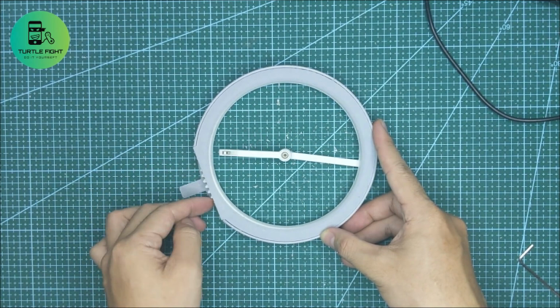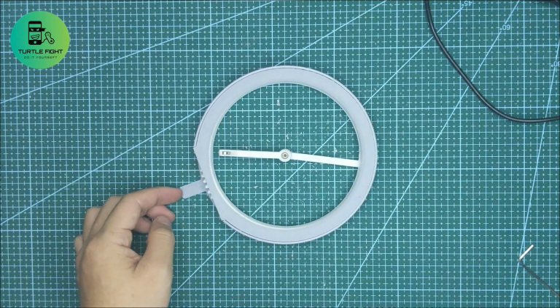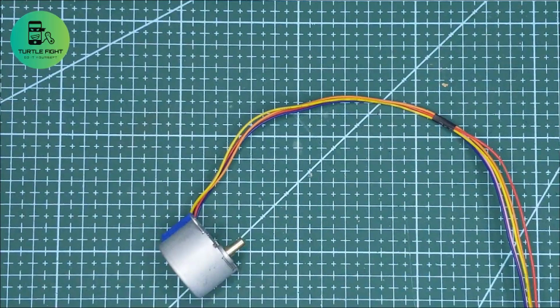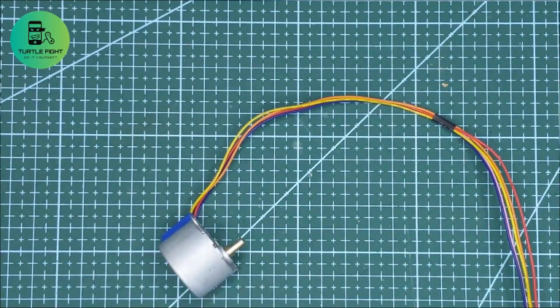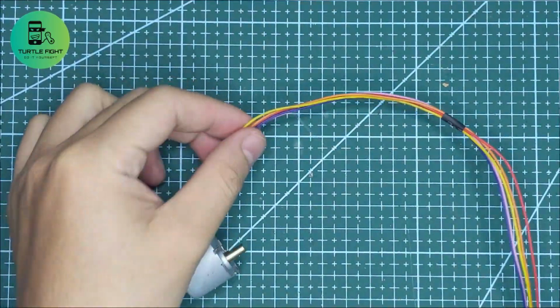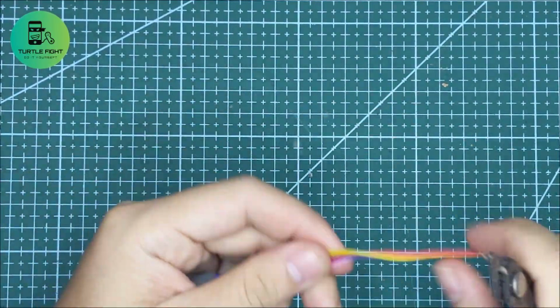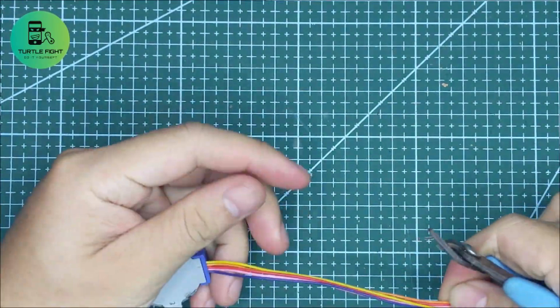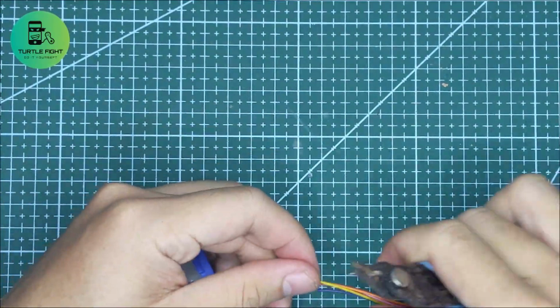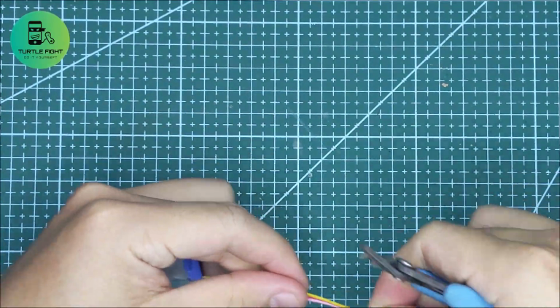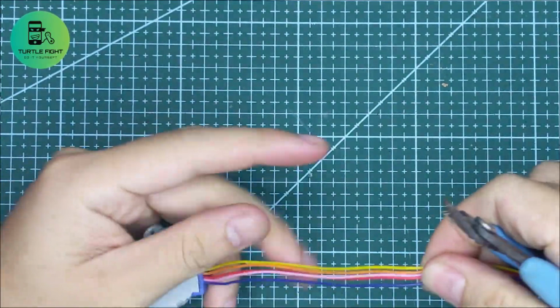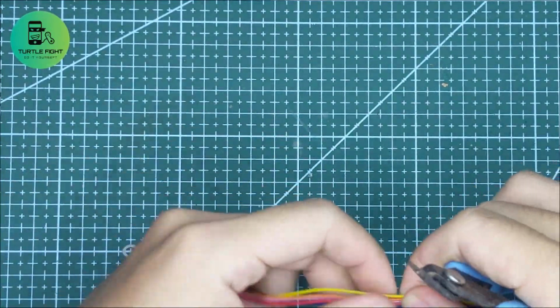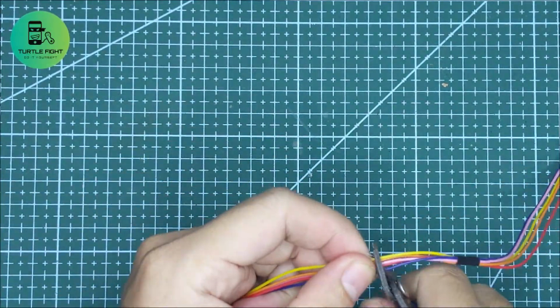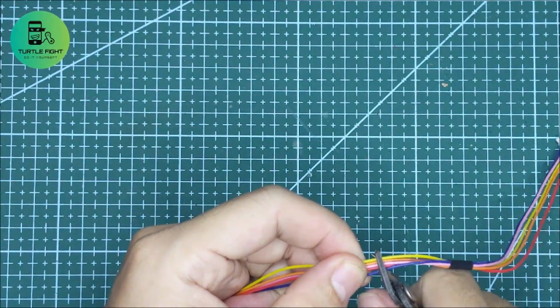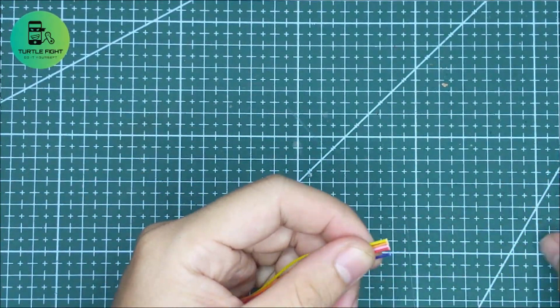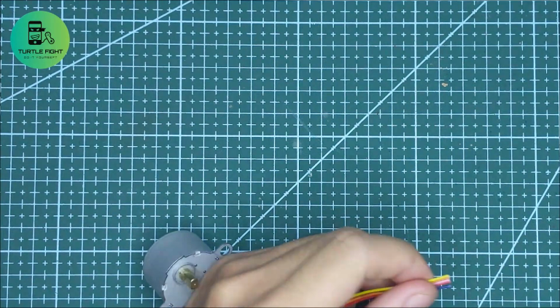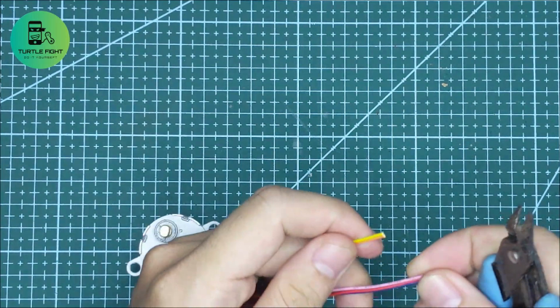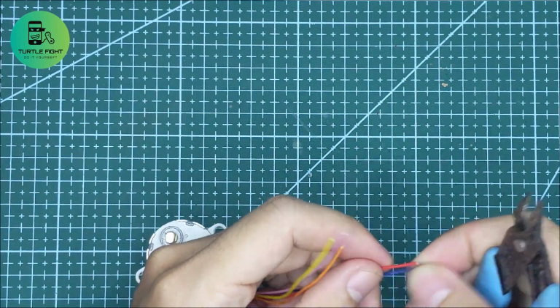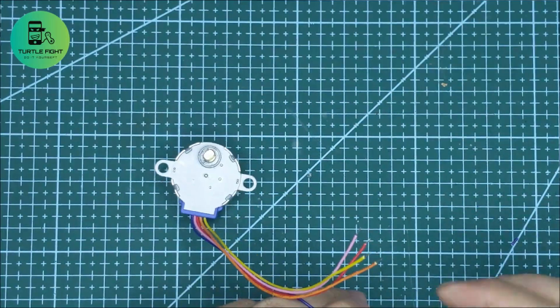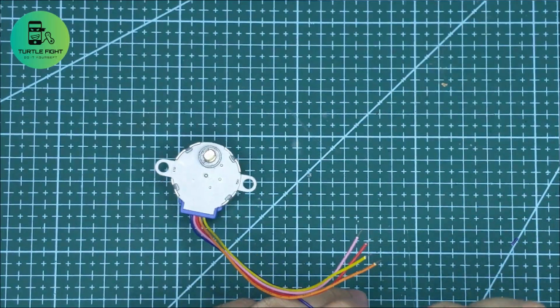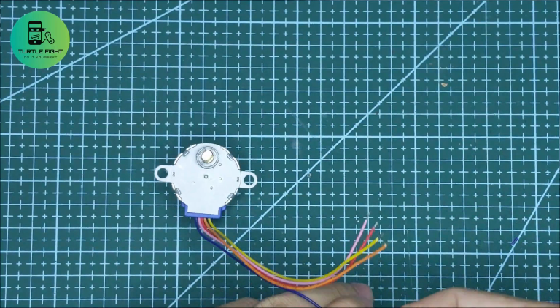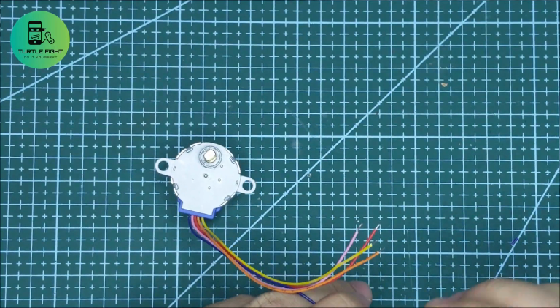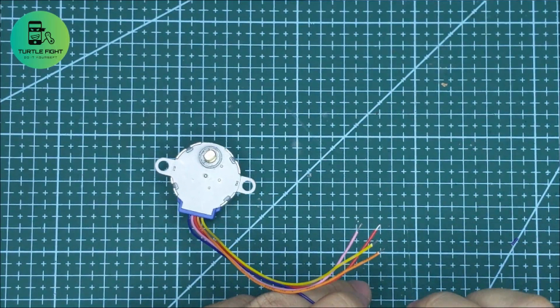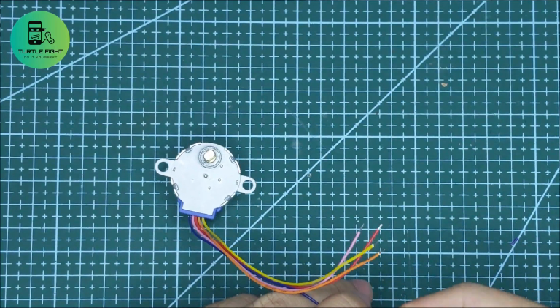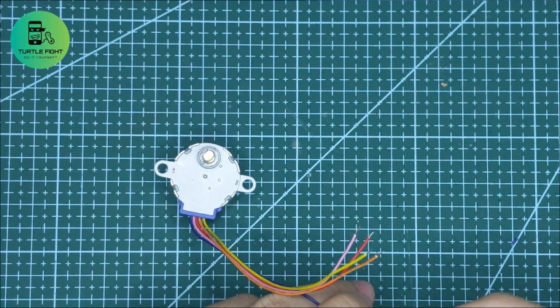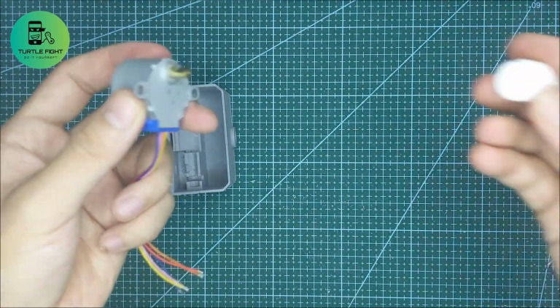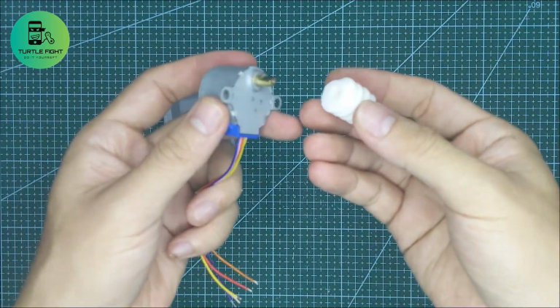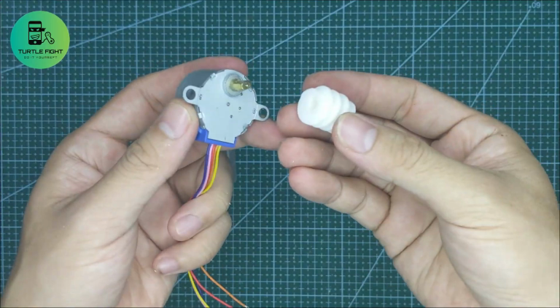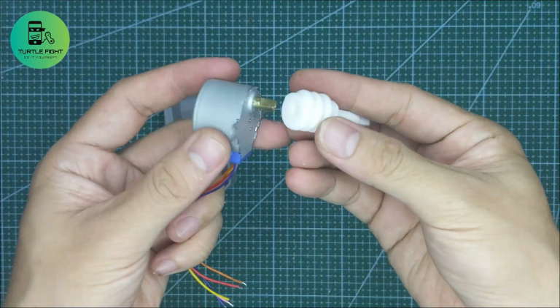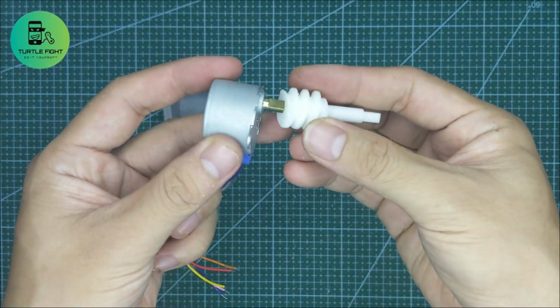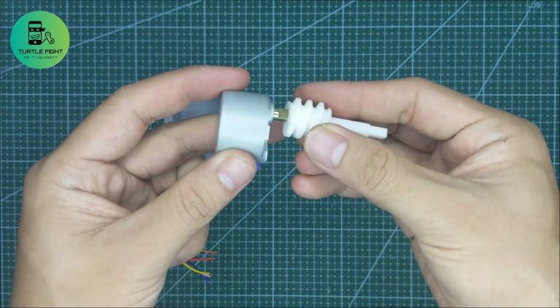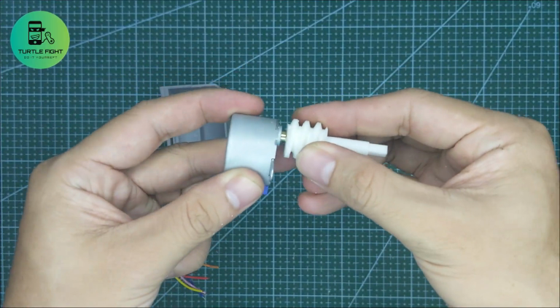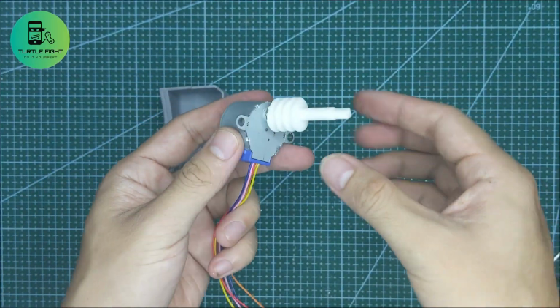I bought 28 BJ-Y-48 stepper motors for $0.50 each. It uses 5V and can be controlled precisely.